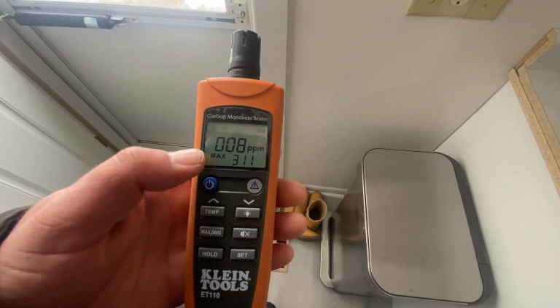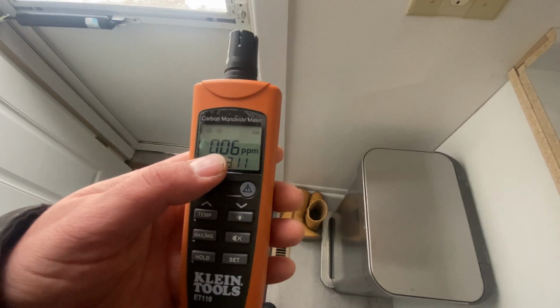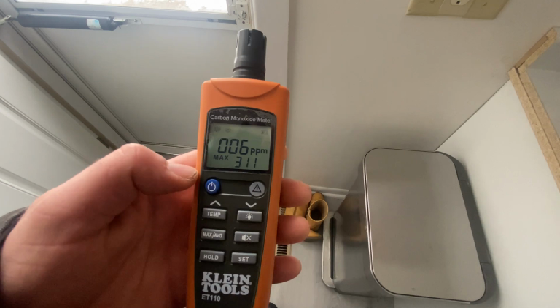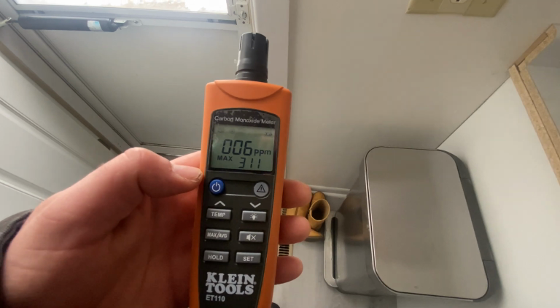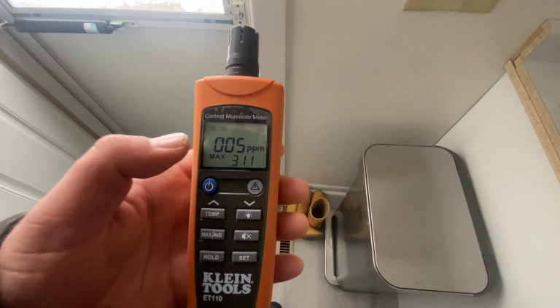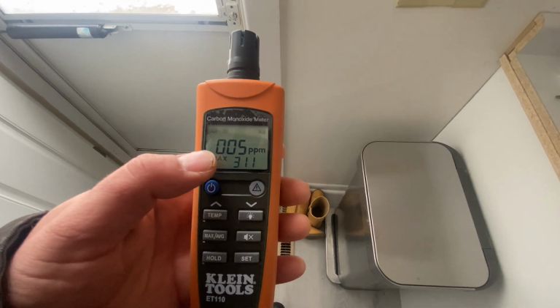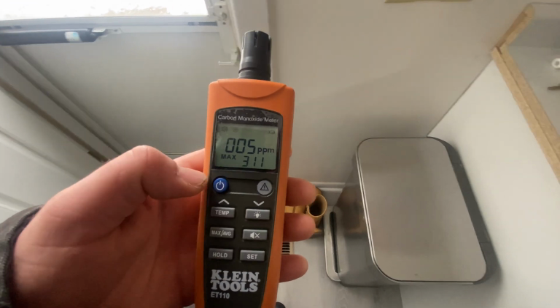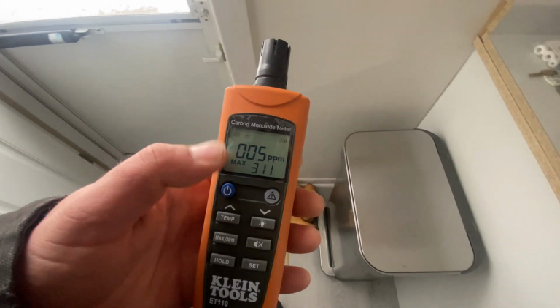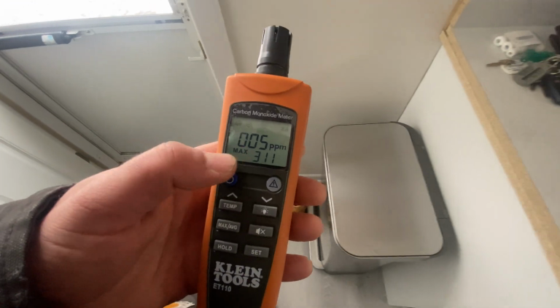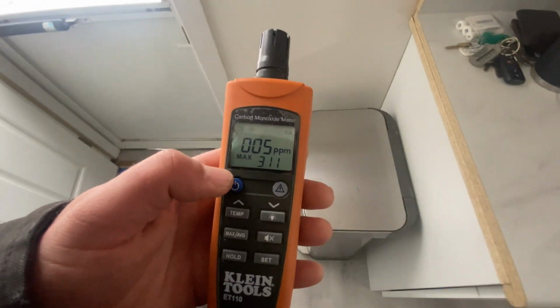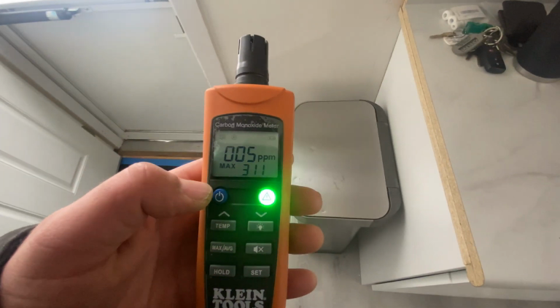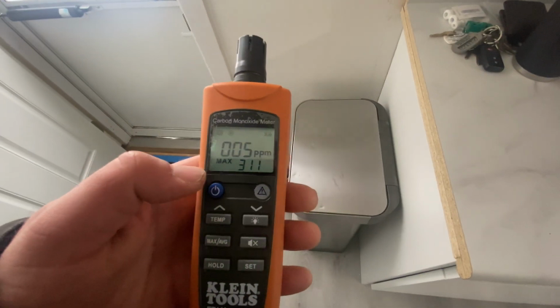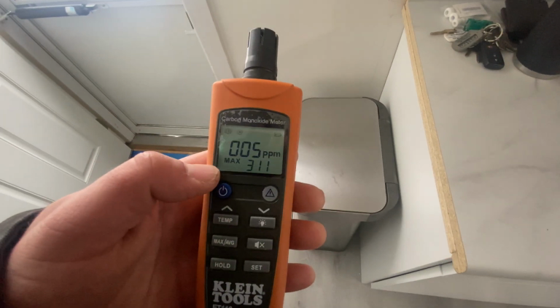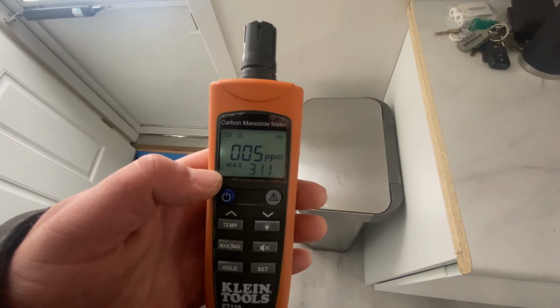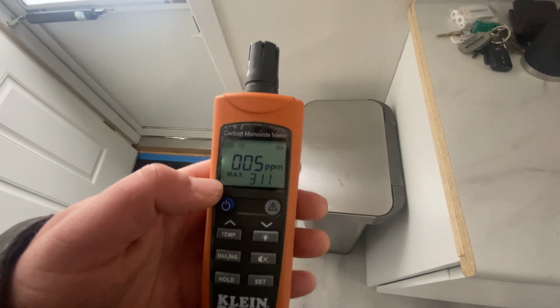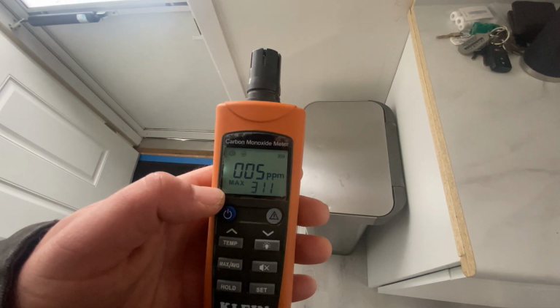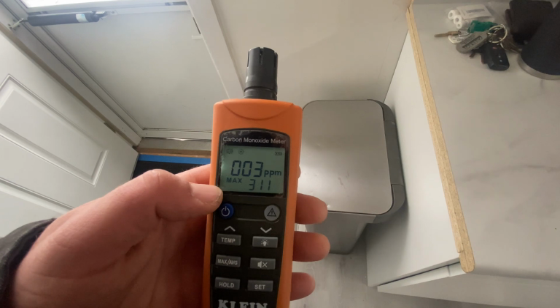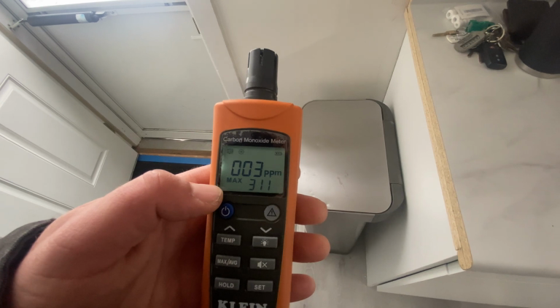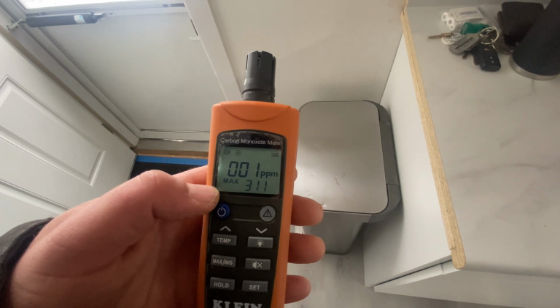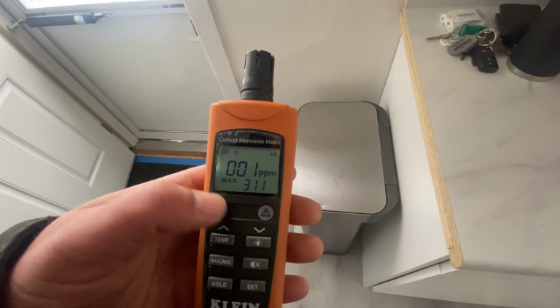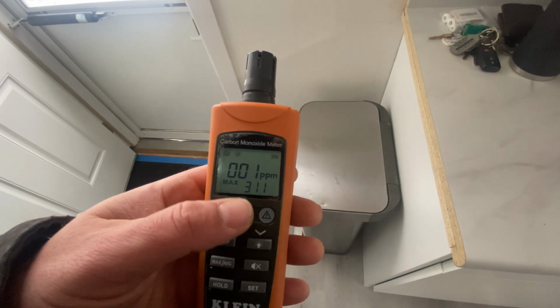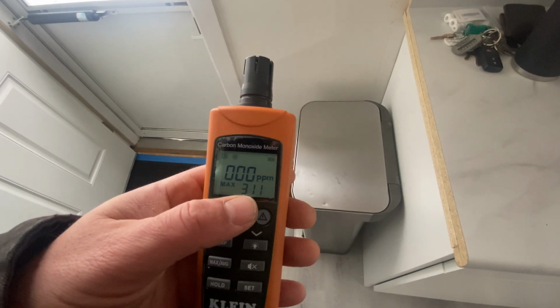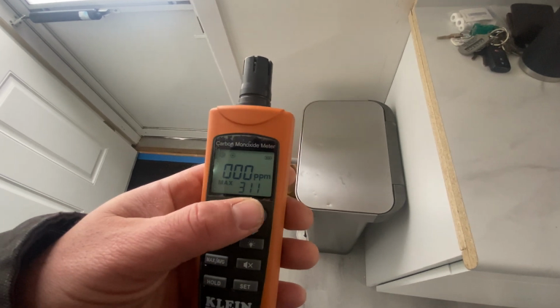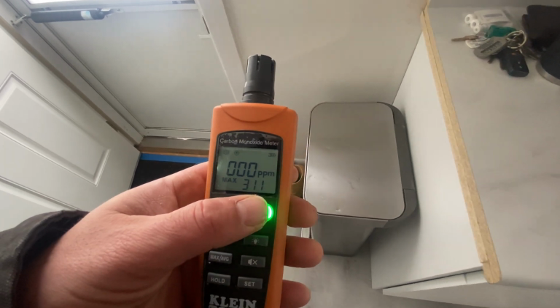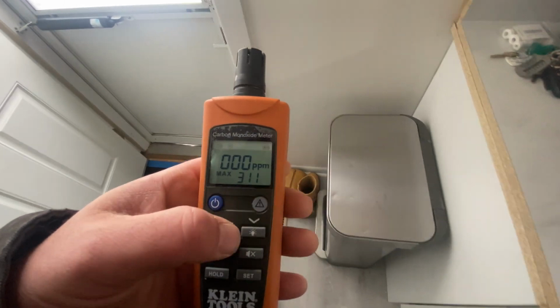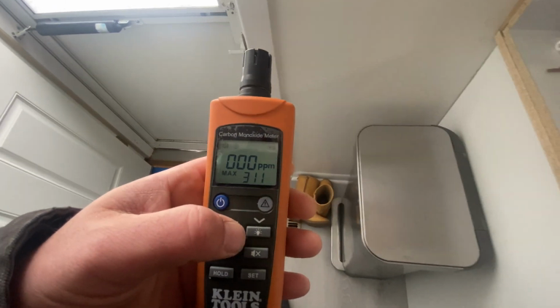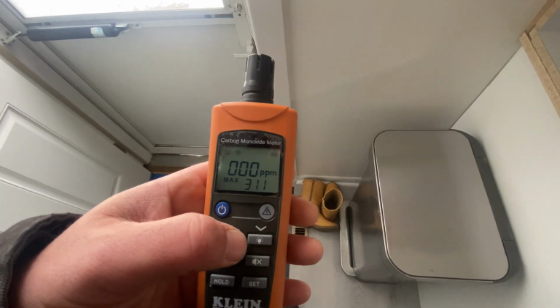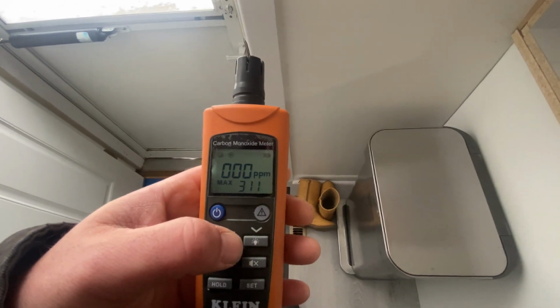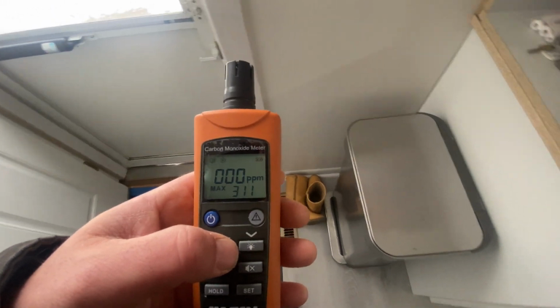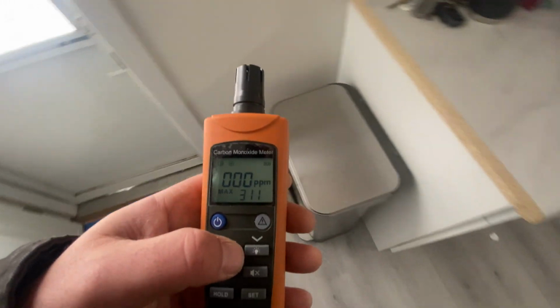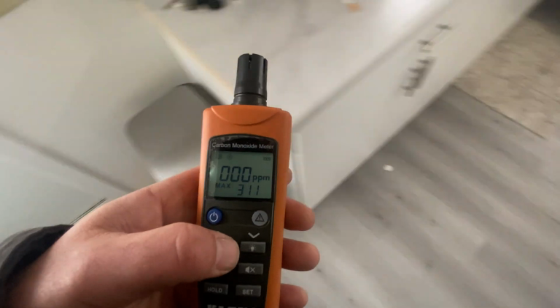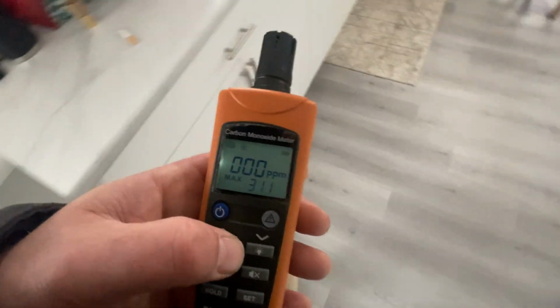It just takes a bit for the reading to go back down to zero. Look at that — max 311. We're down to 311.